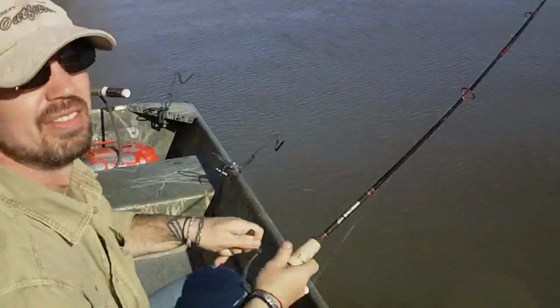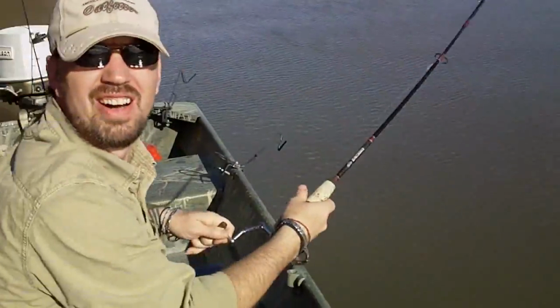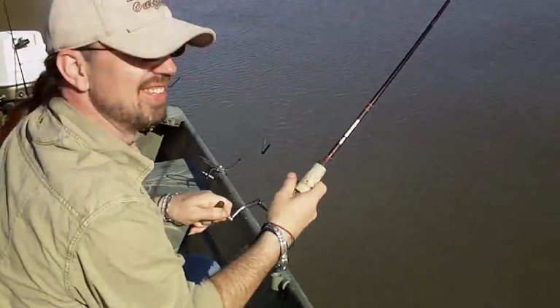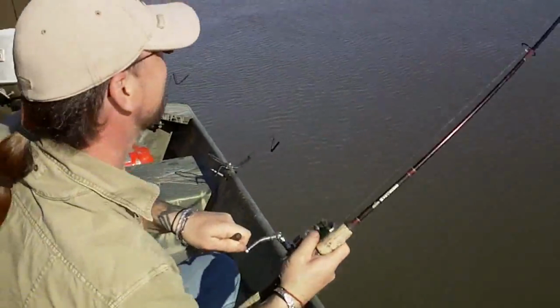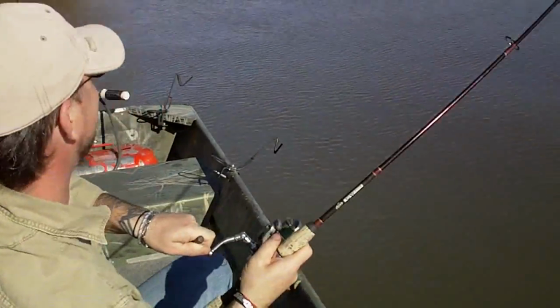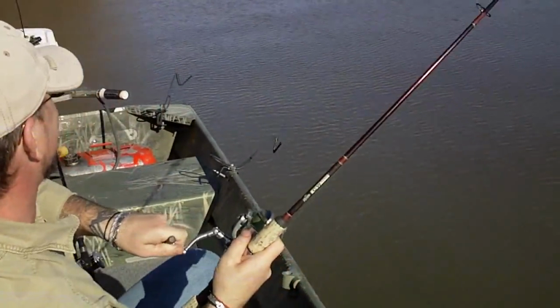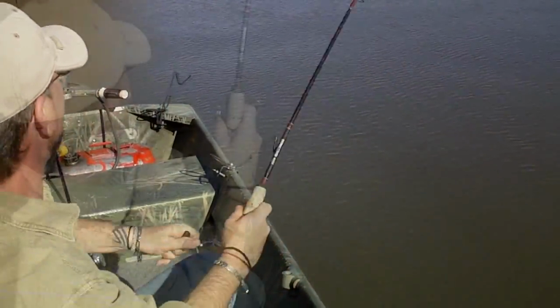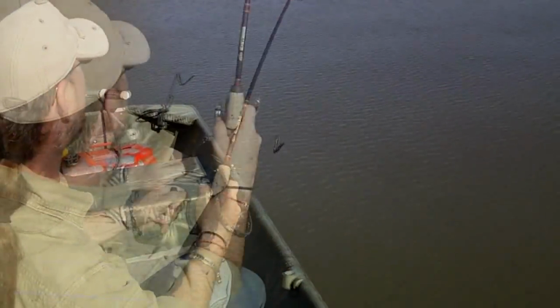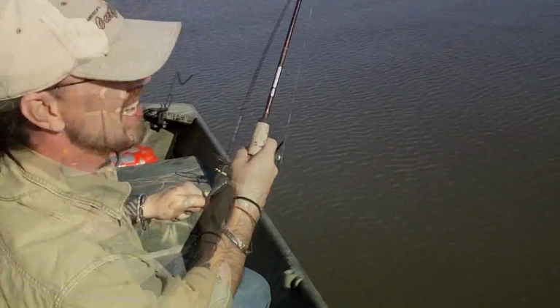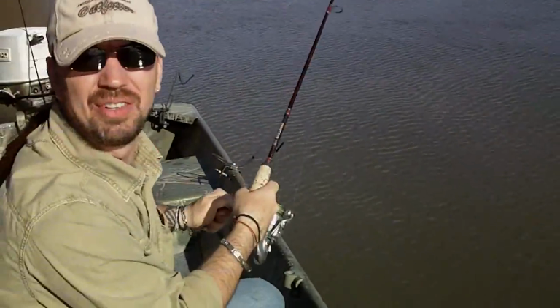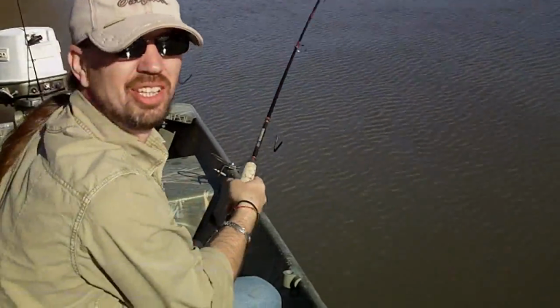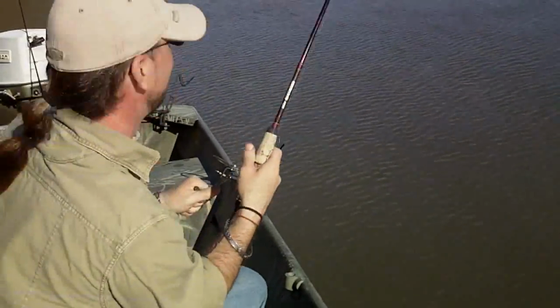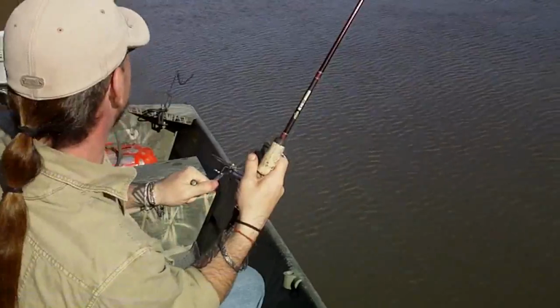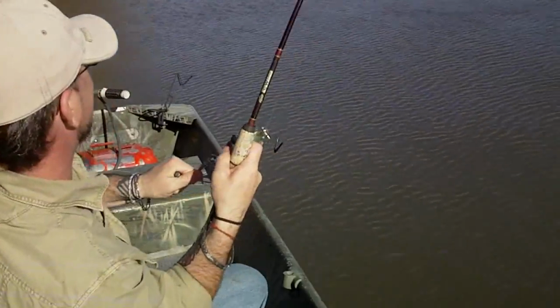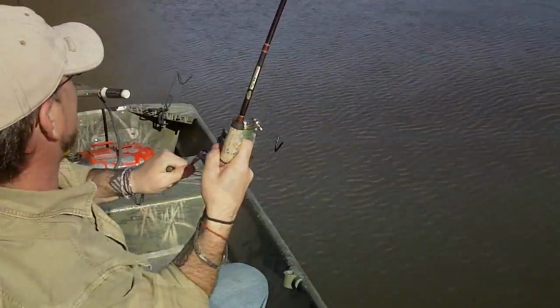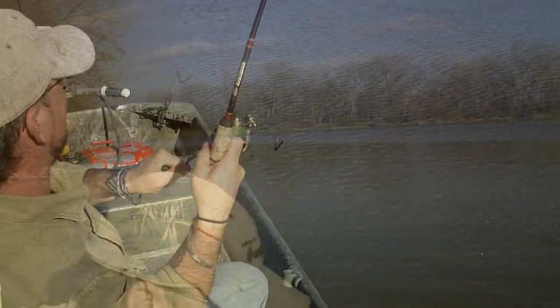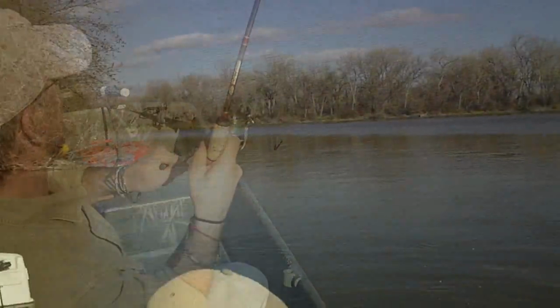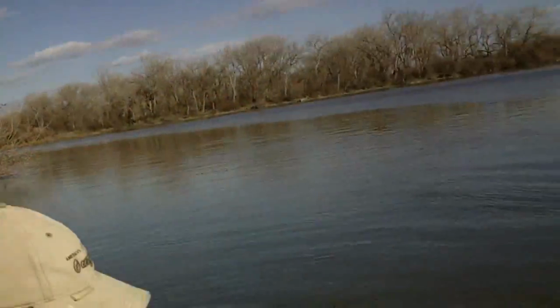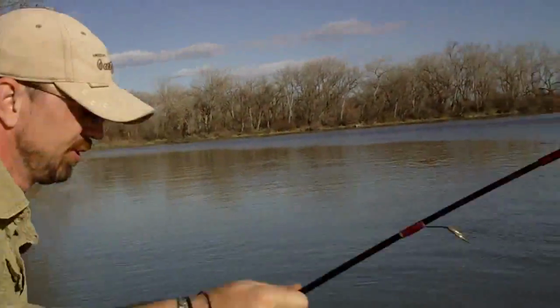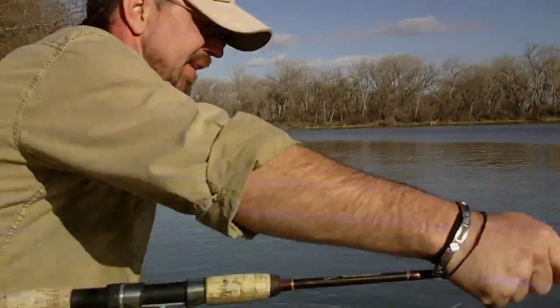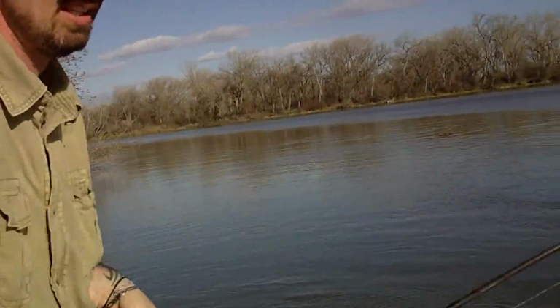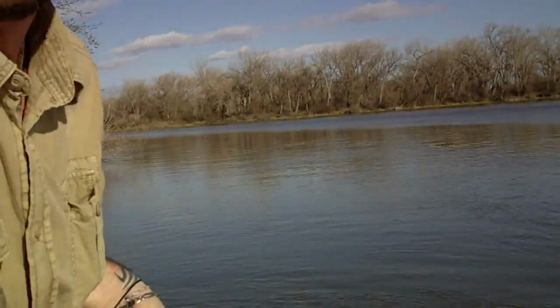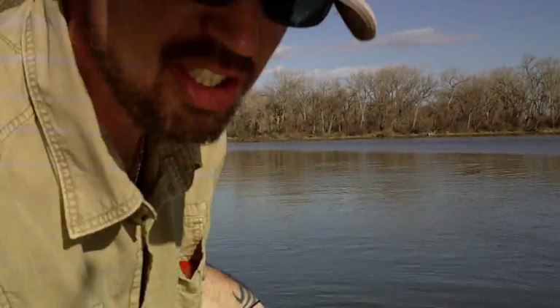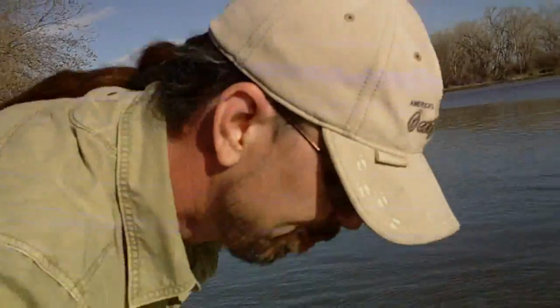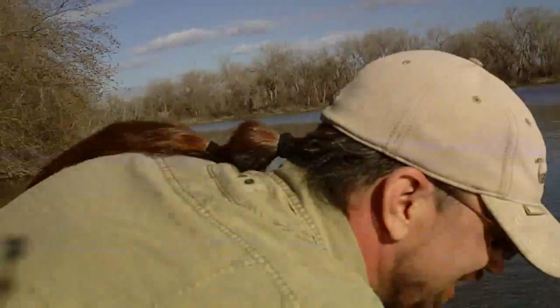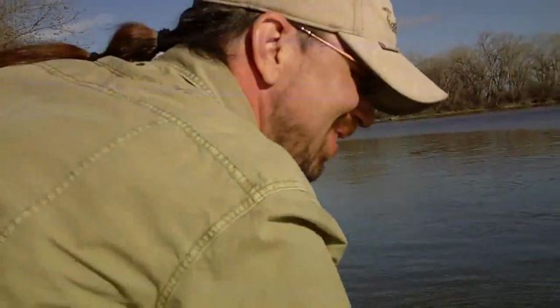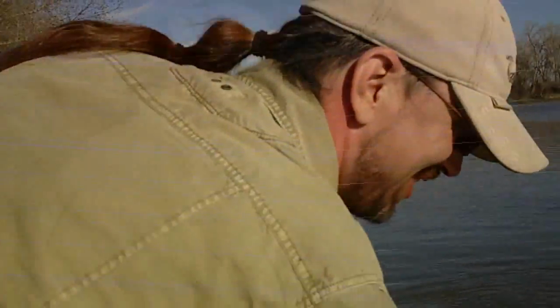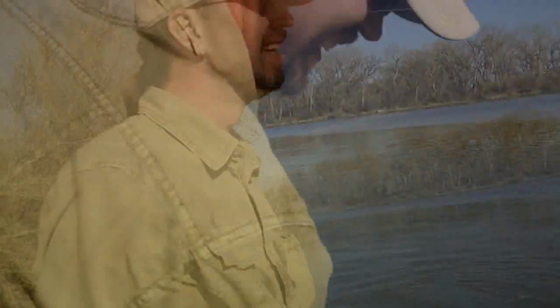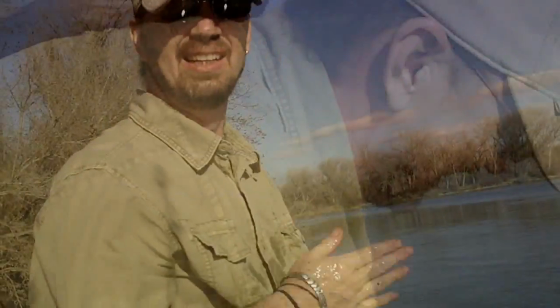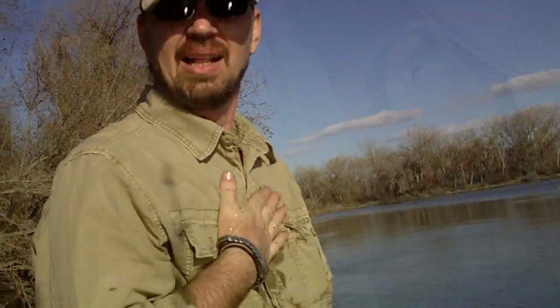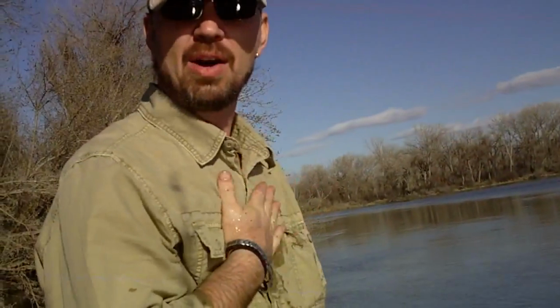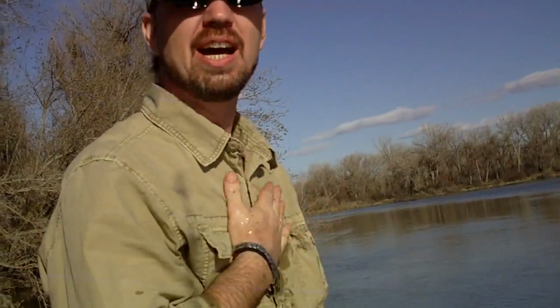Fish on! Holy cow! Yeah, this is the fish we've been looking for right here. Got him. Alright, fish in the boat! Almost.